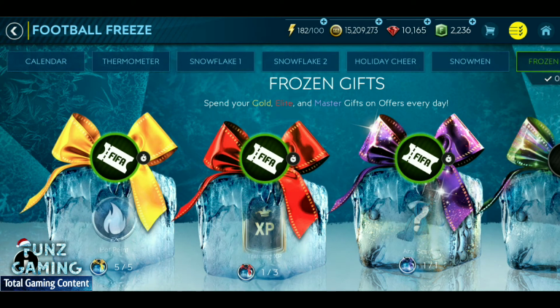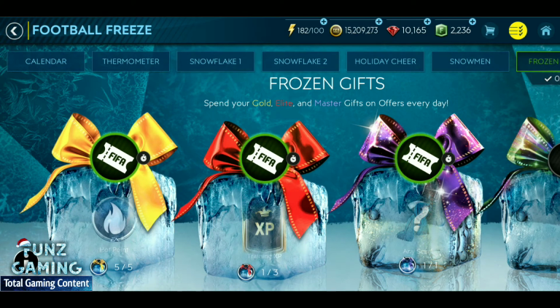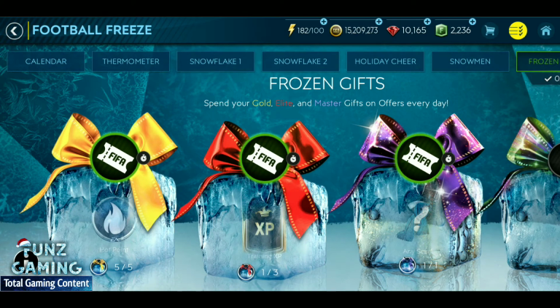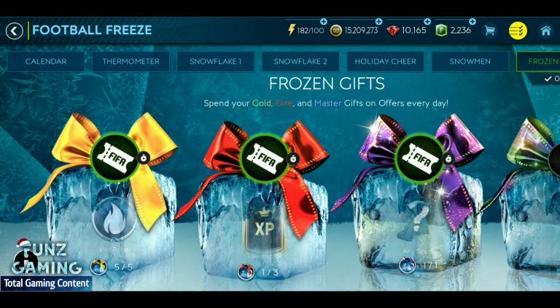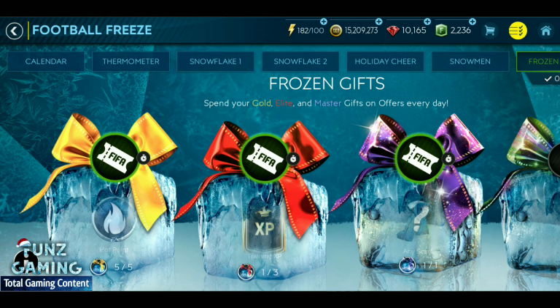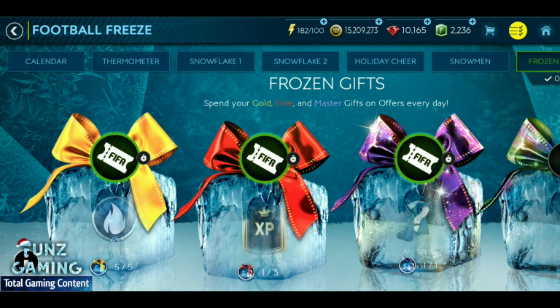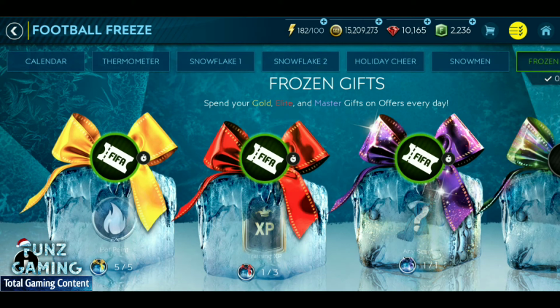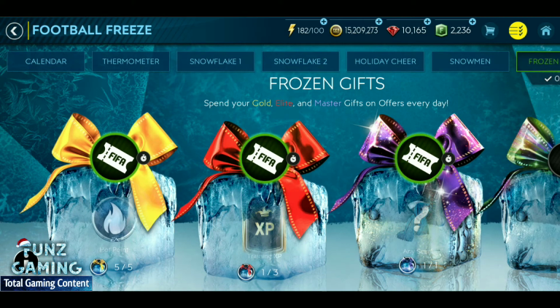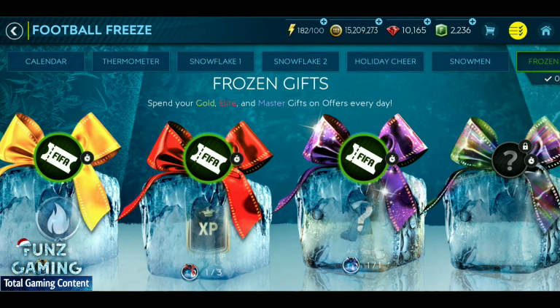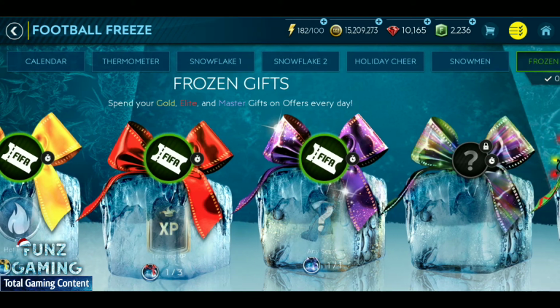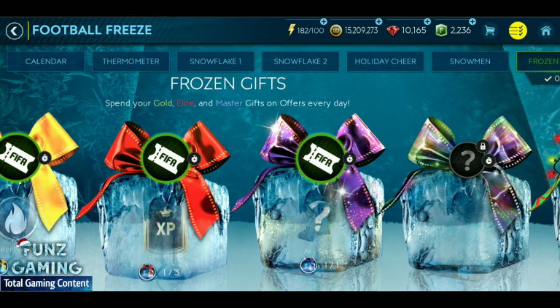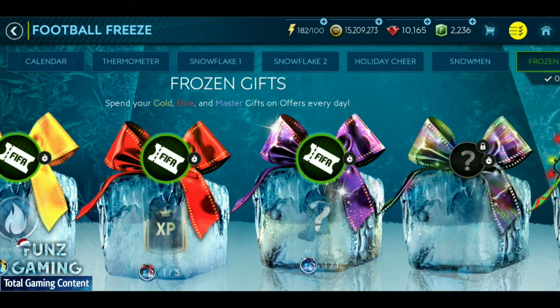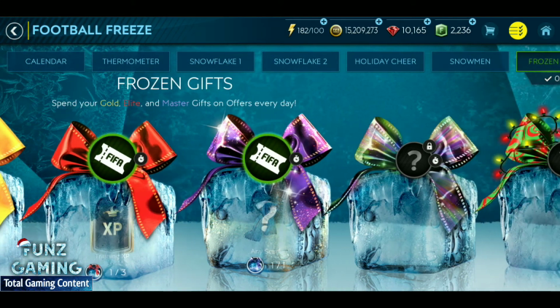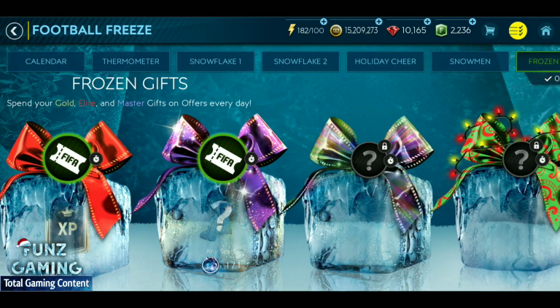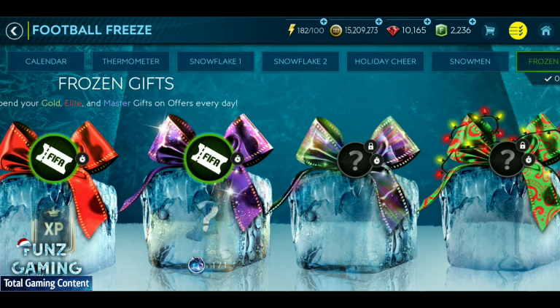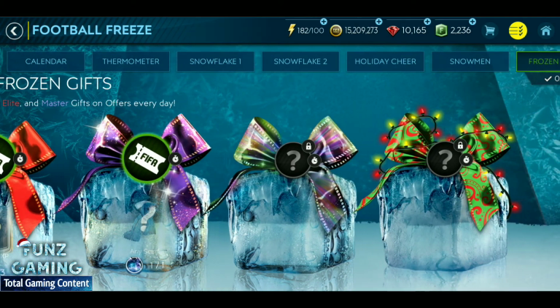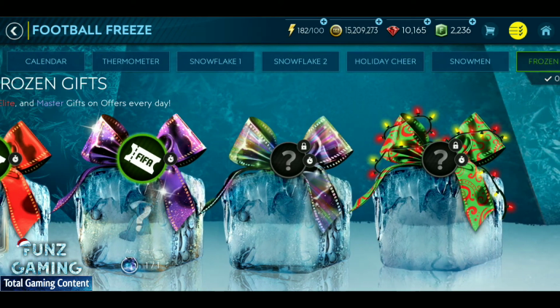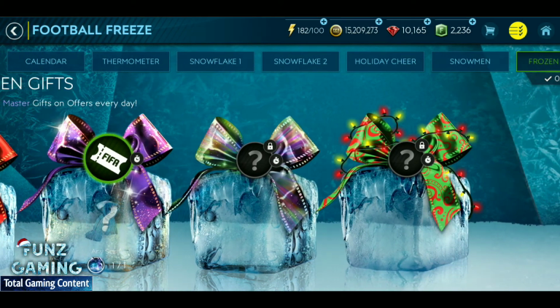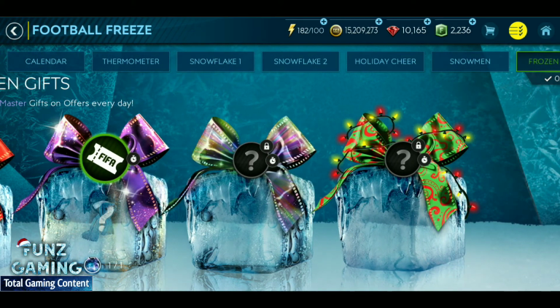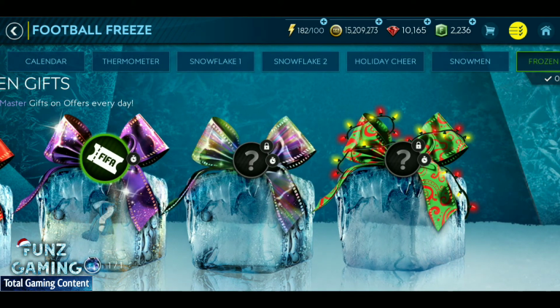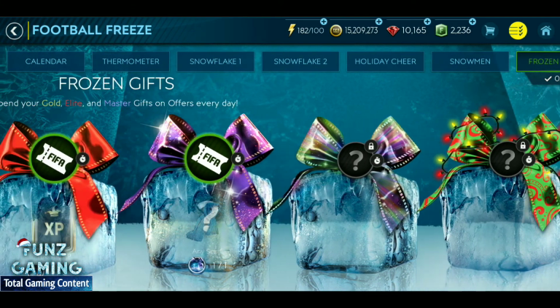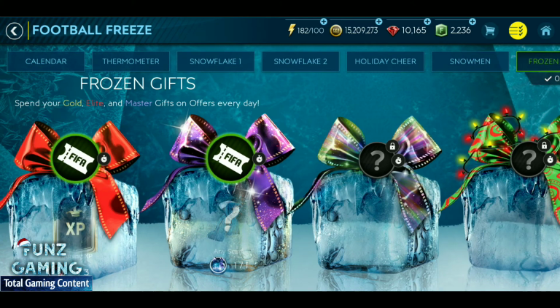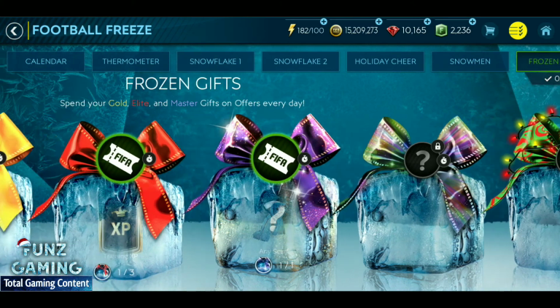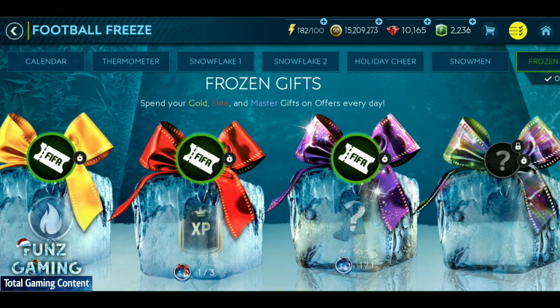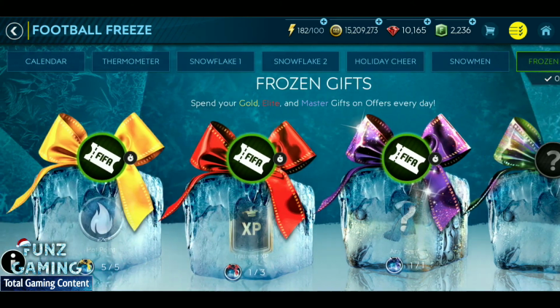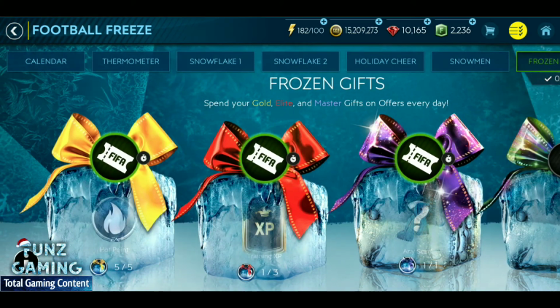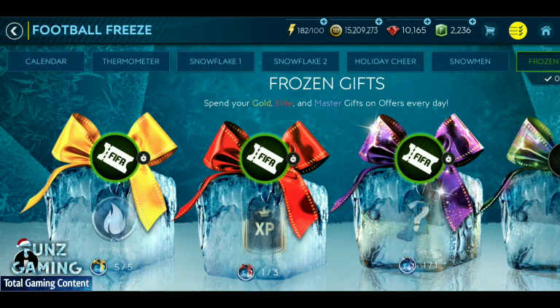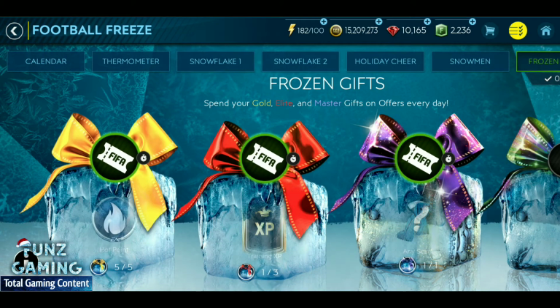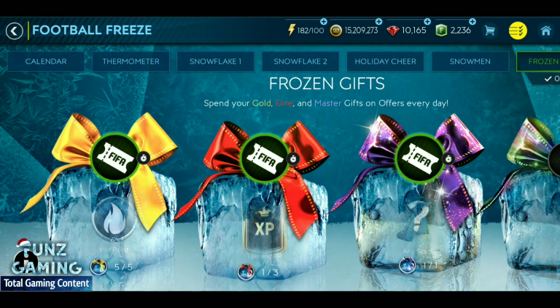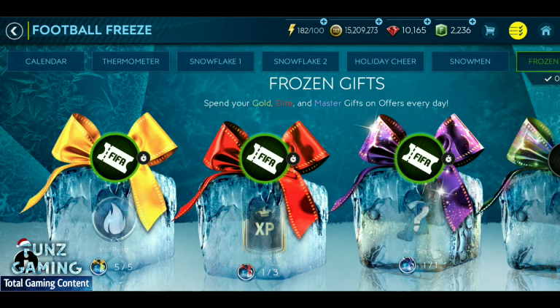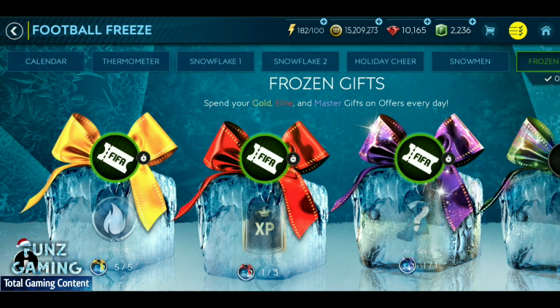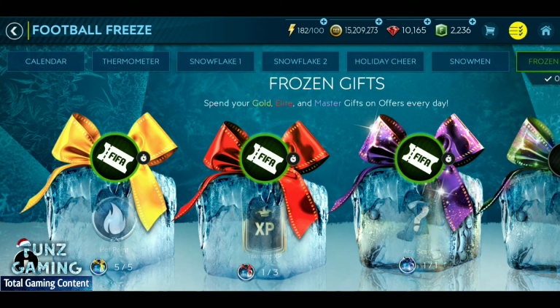Last season, Frozen Gifts were the best rewards available from the Football Freeze event. In exchange for our gifts last season, we got skill boosts, coins, players, and also some icons. Now let's see how the chapter has started this season.